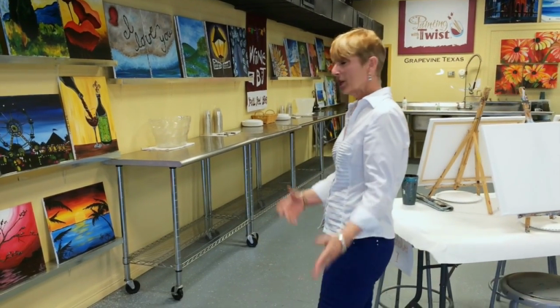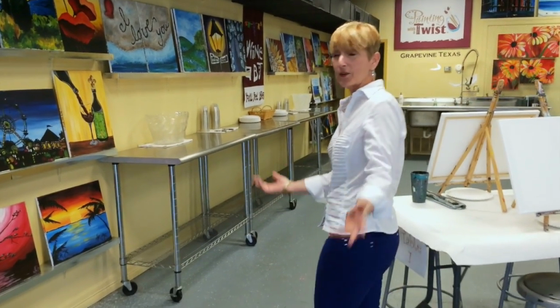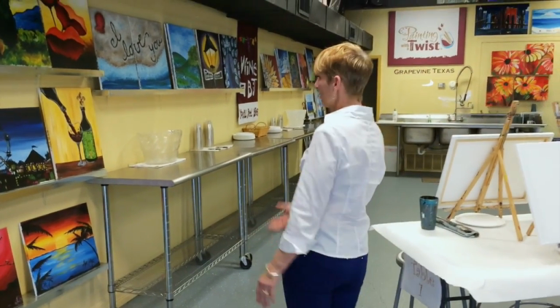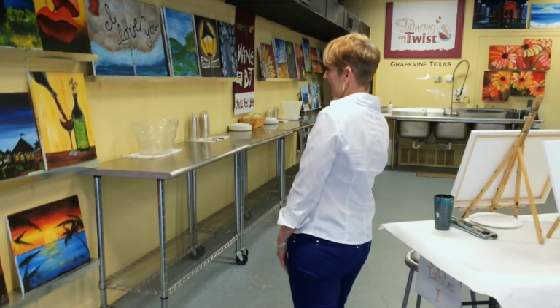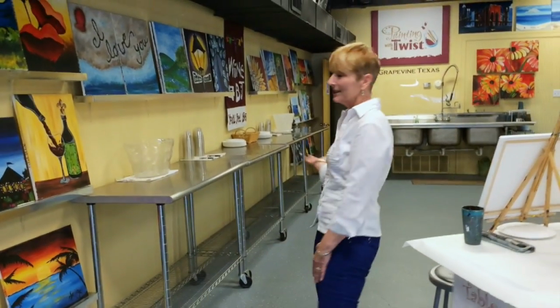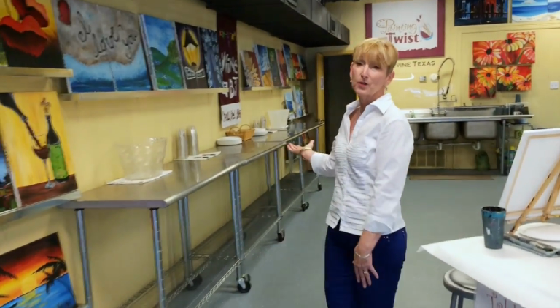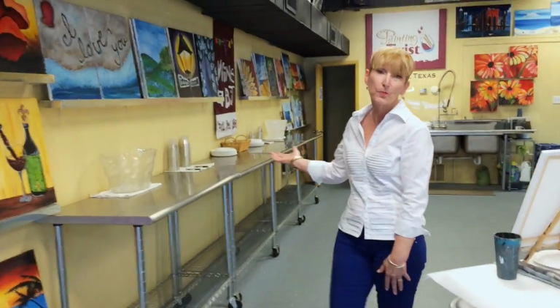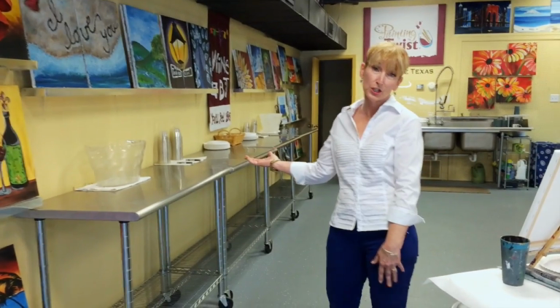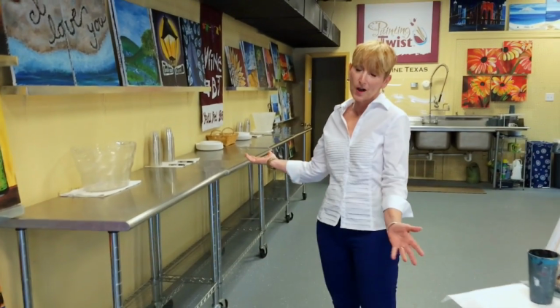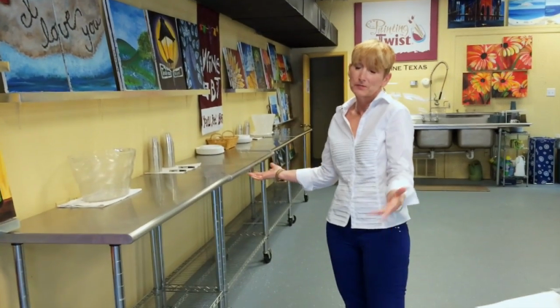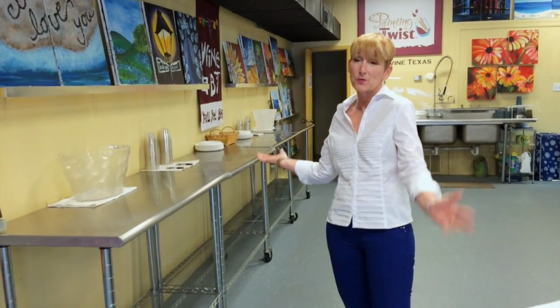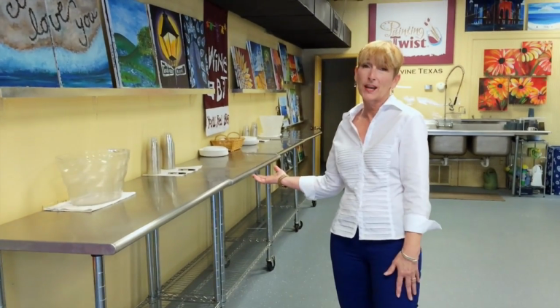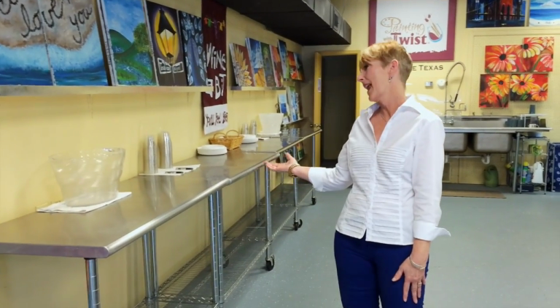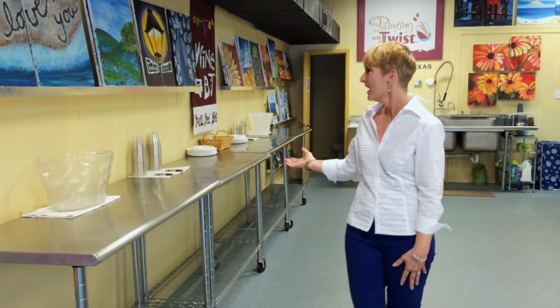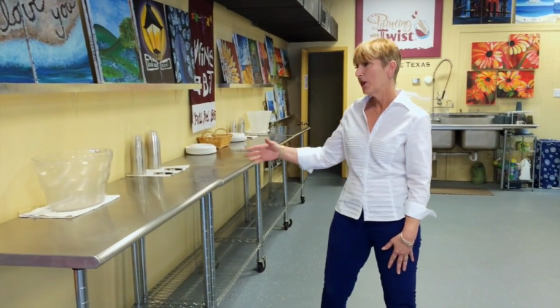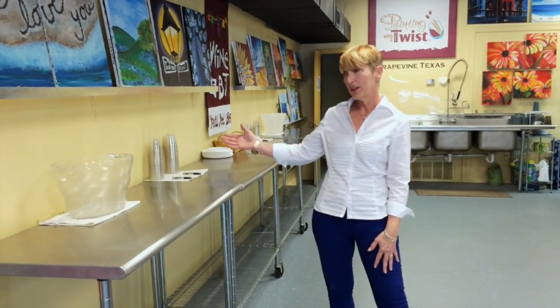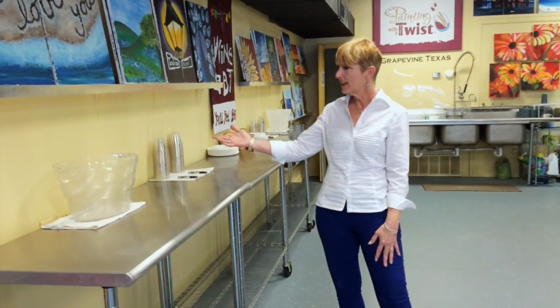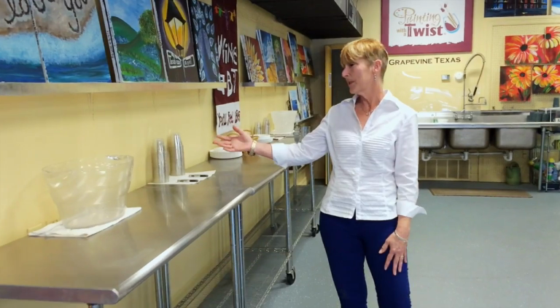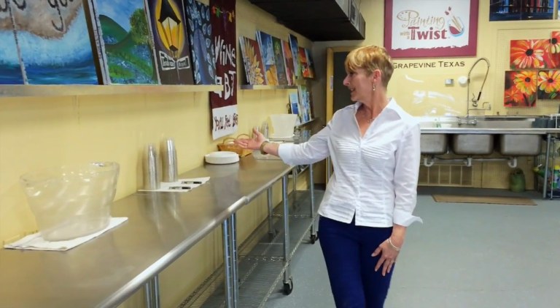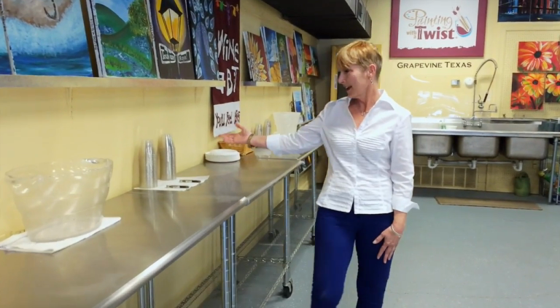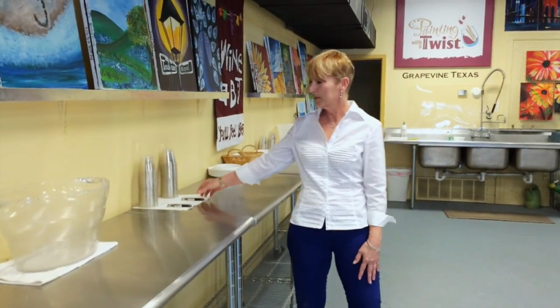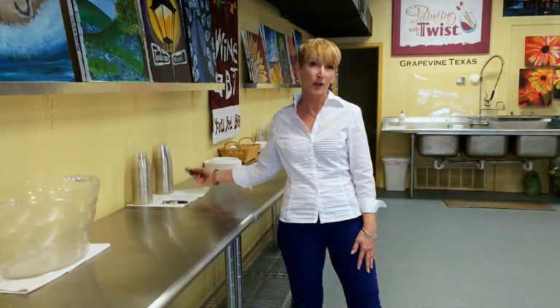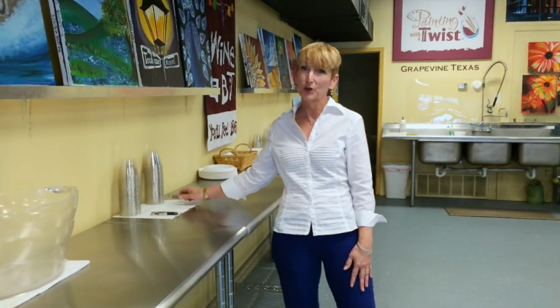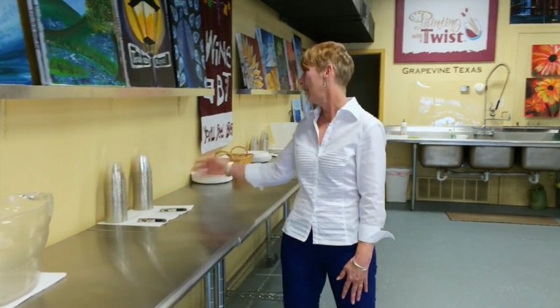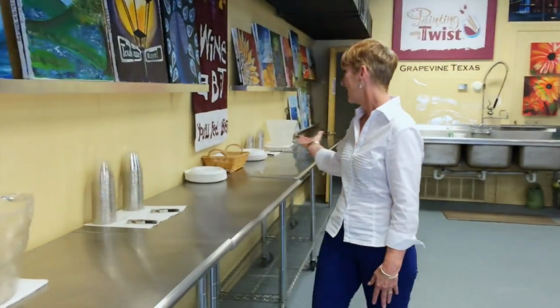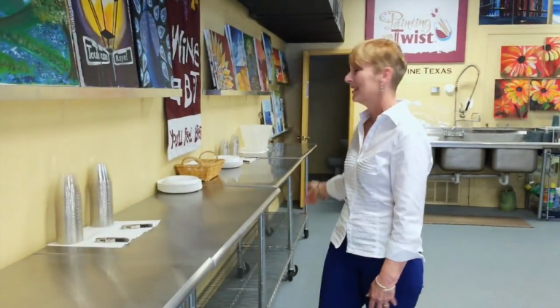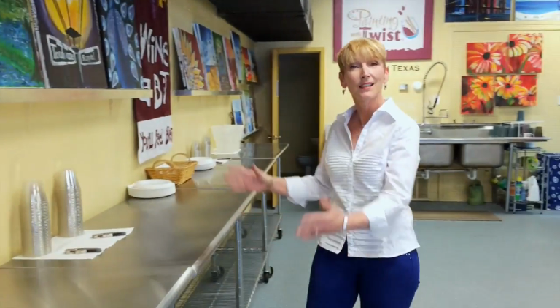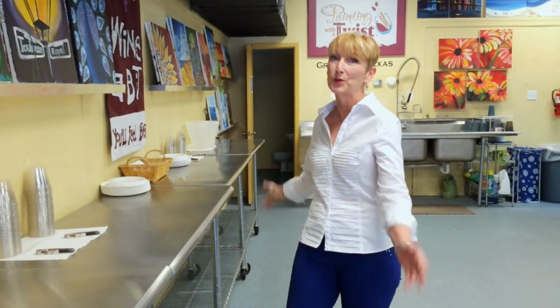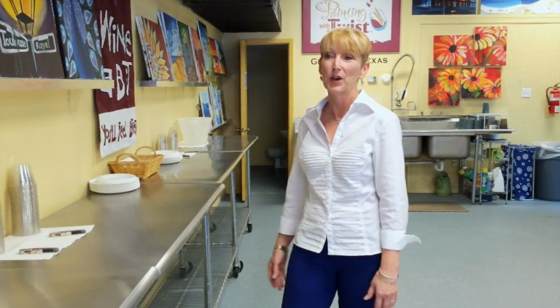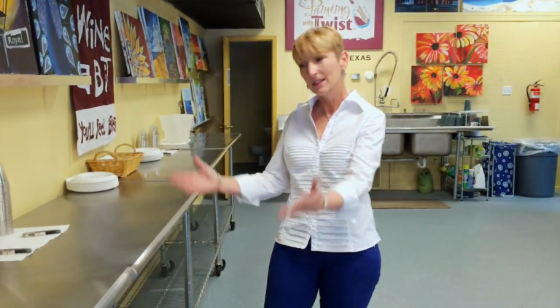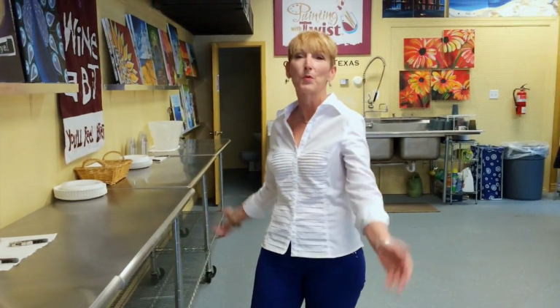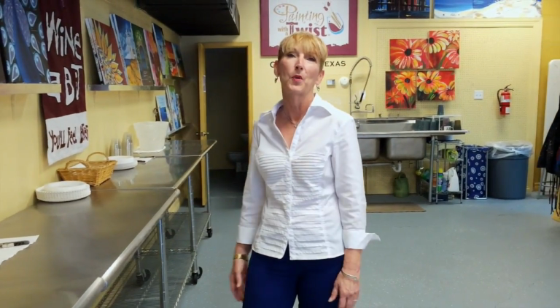When you get here, the fun starts. This is where you can put your beverages, your wine, or whatever you want to bring, your snacks. We do have everything you need: ice buckets, cups, corkscrews, plates, napkins, lots of room. So just bring whatever you want.